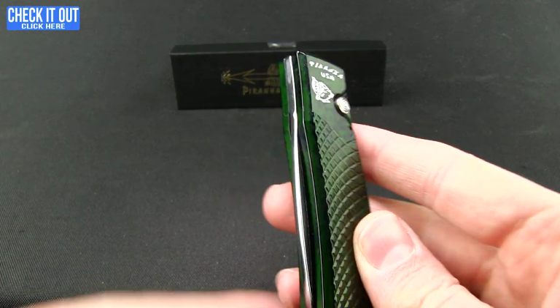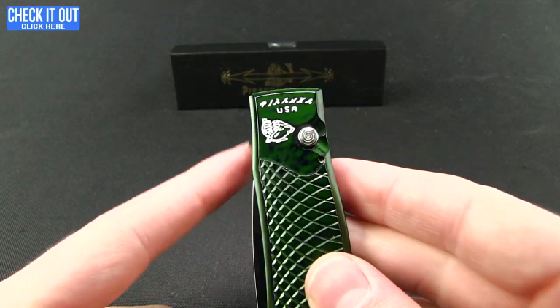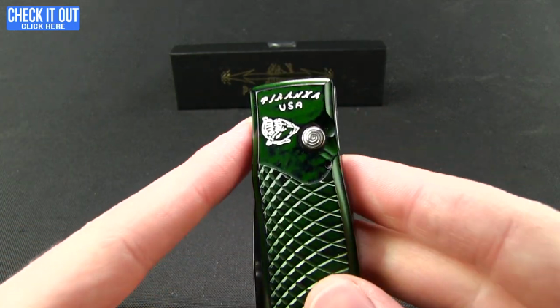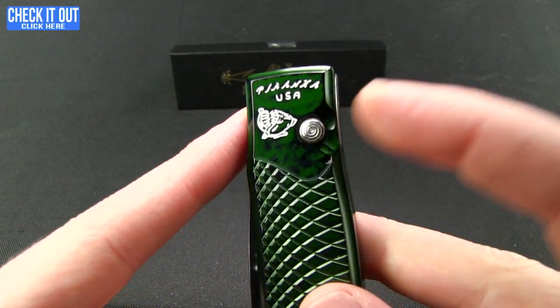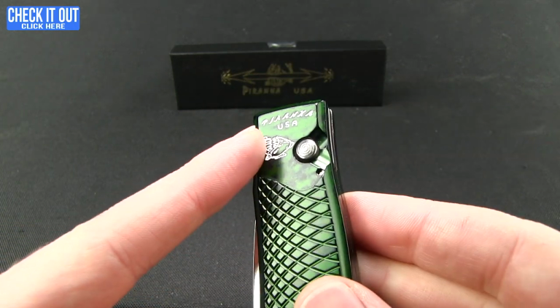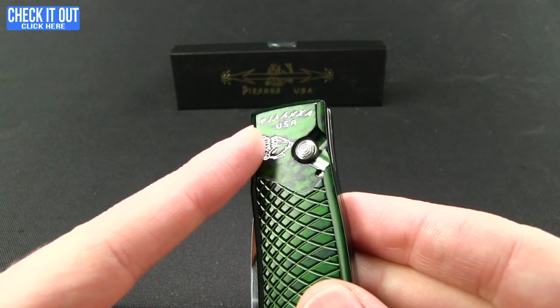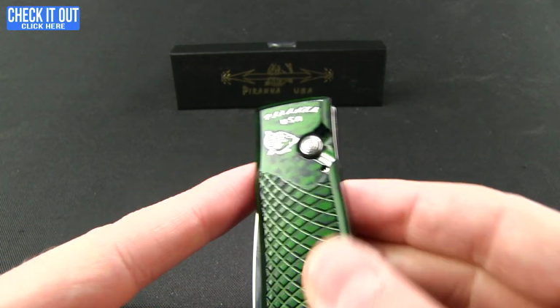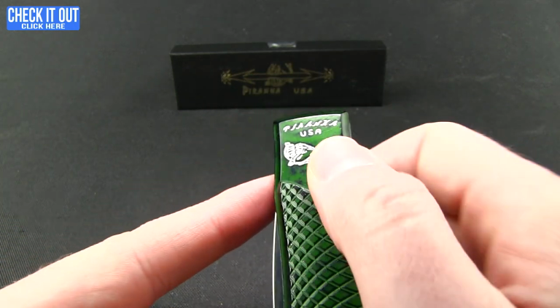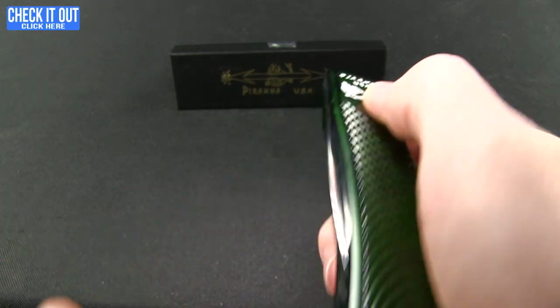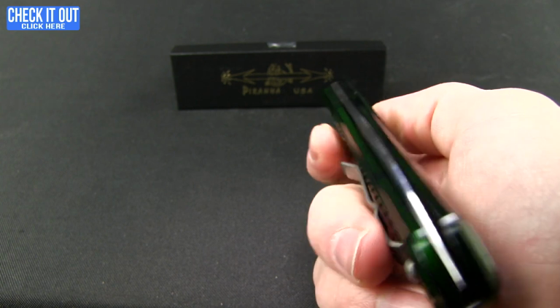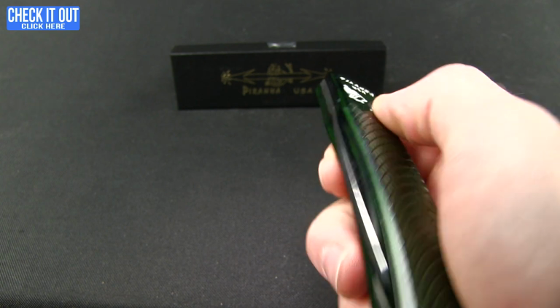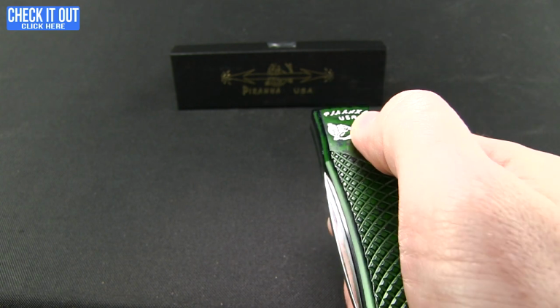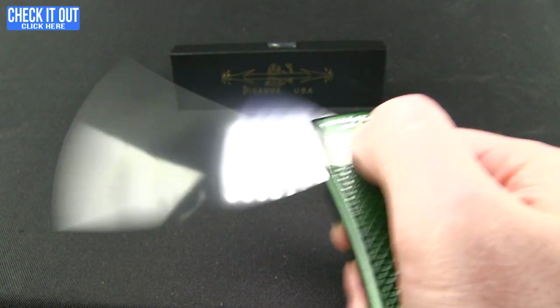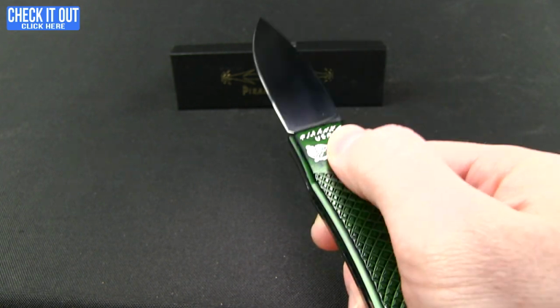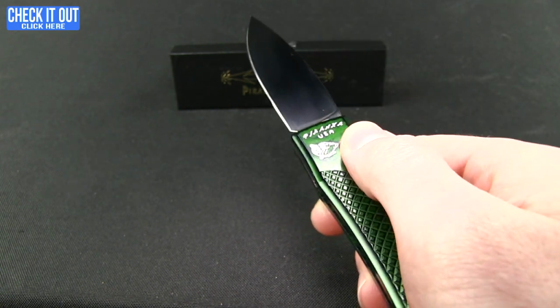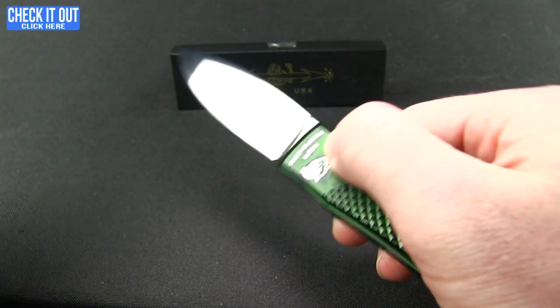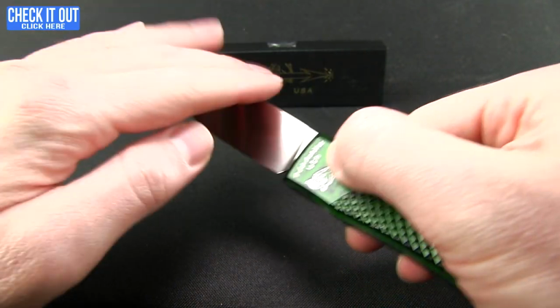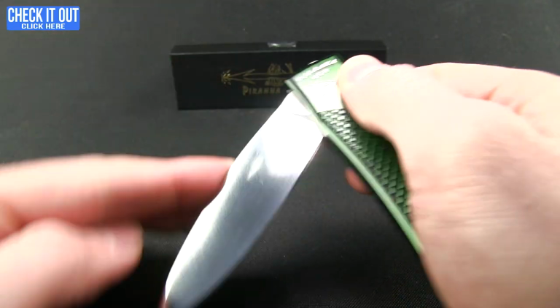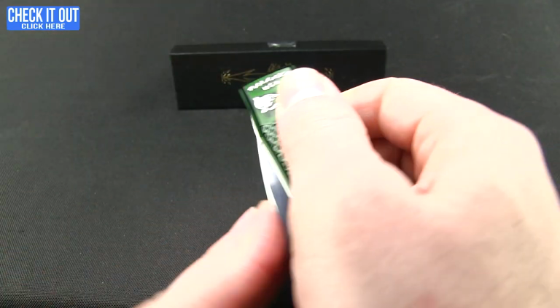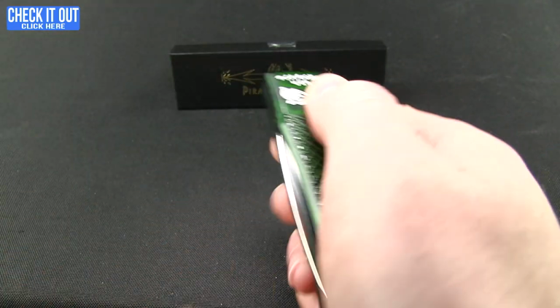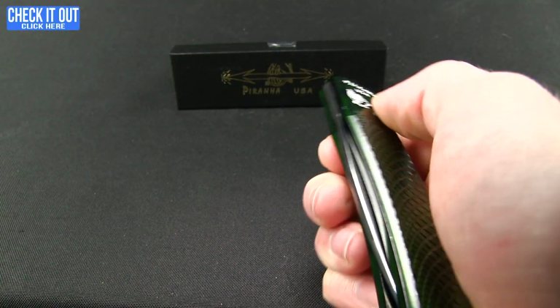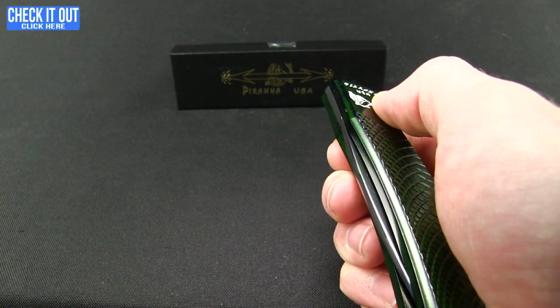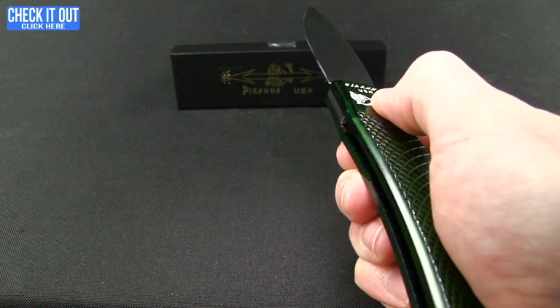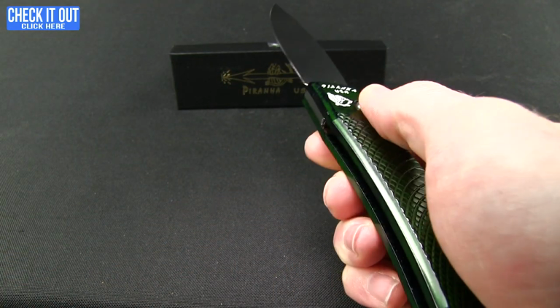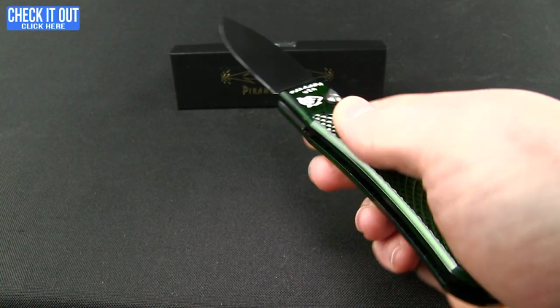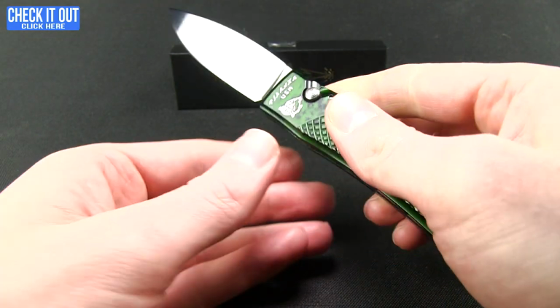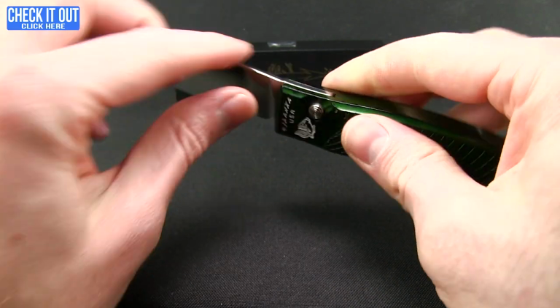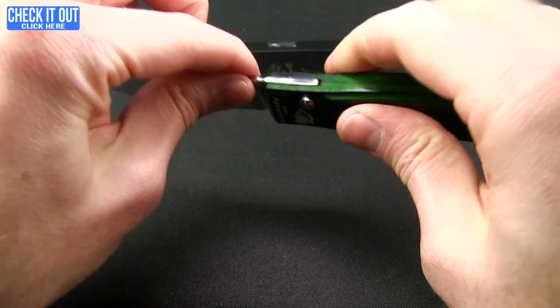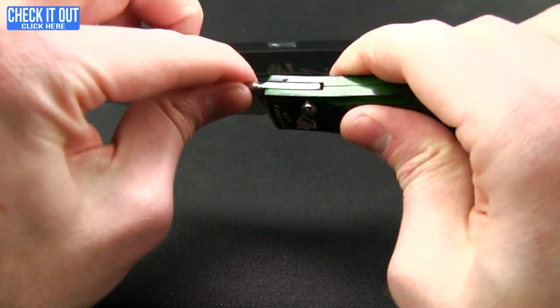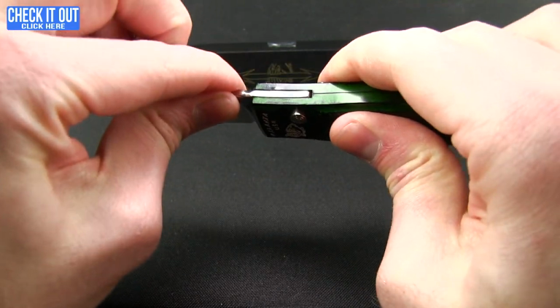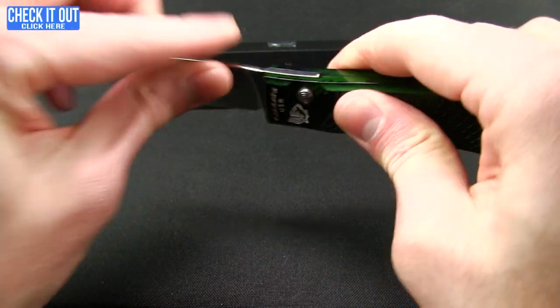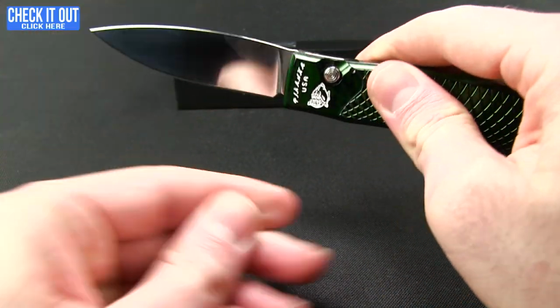It is an automatic, so there's the plunge lock. They have really nice action on the Piranha — kicks out really quick and smooth. Good lock up there as well.